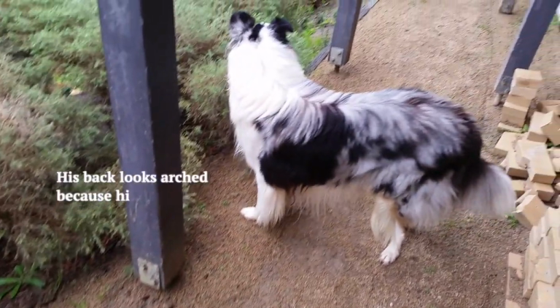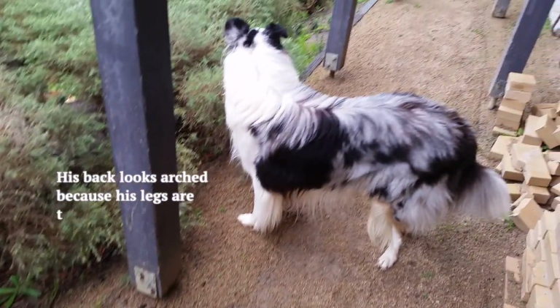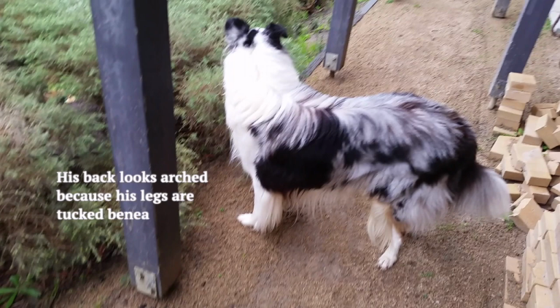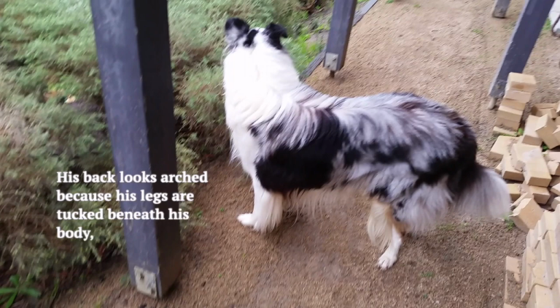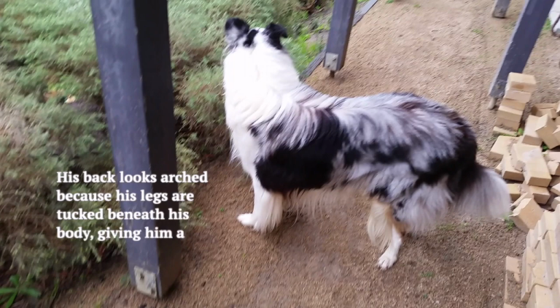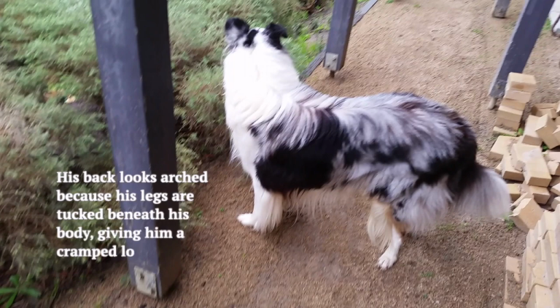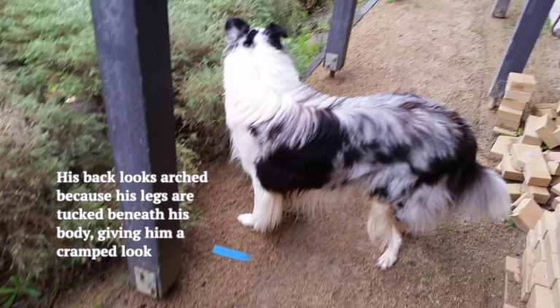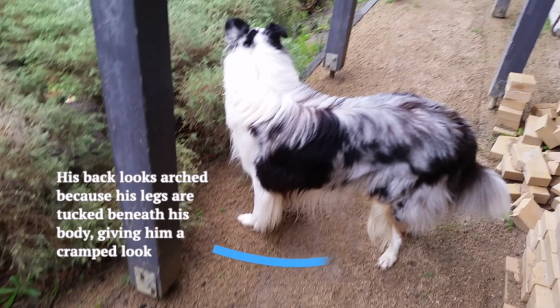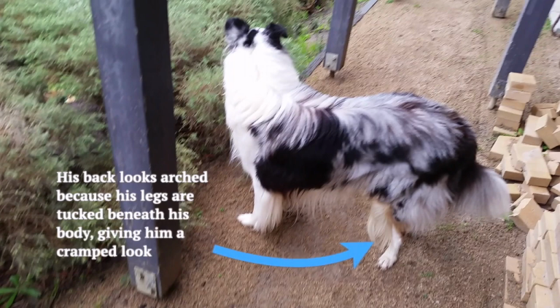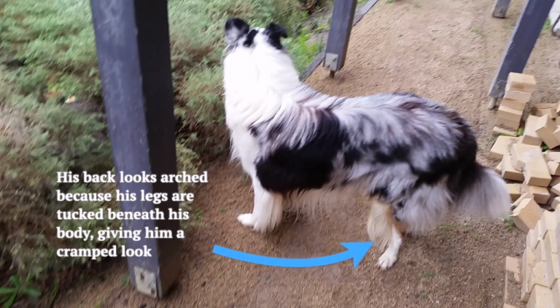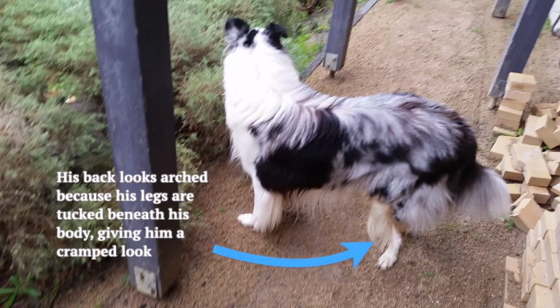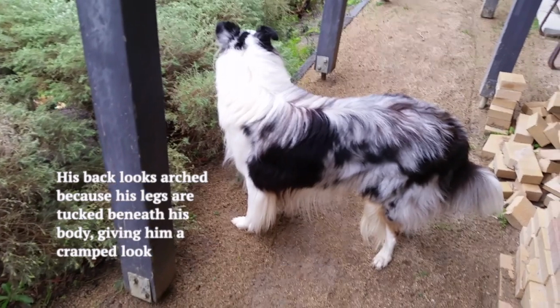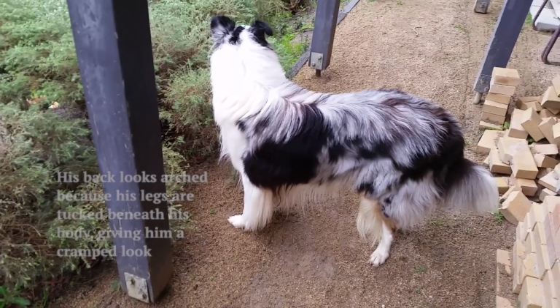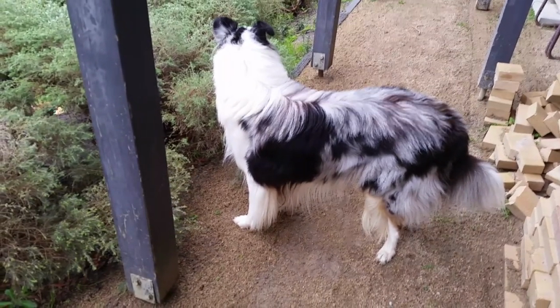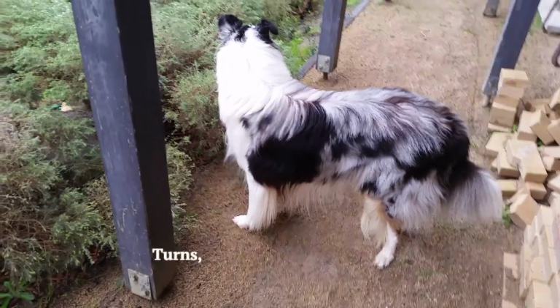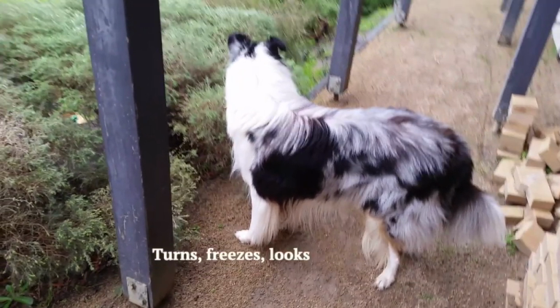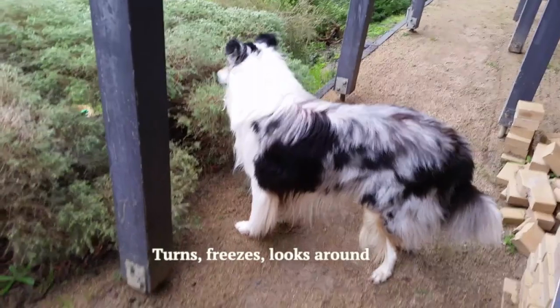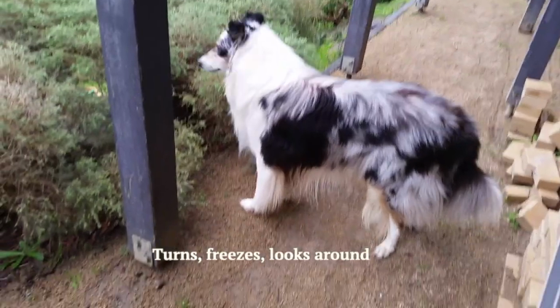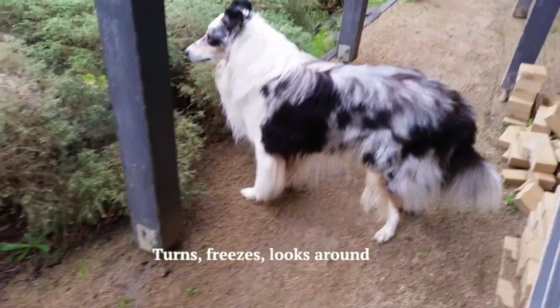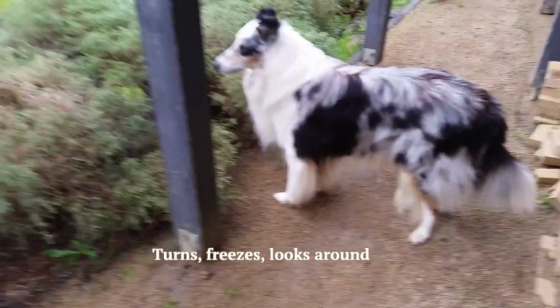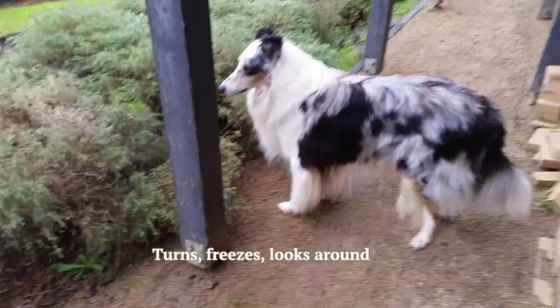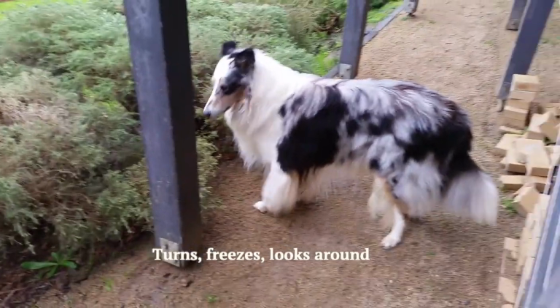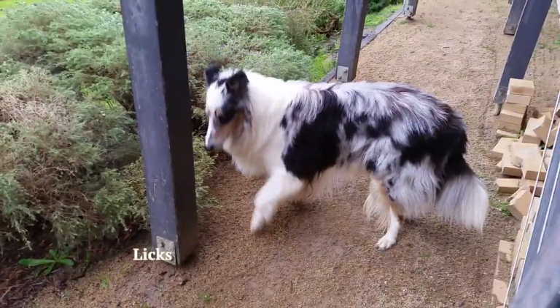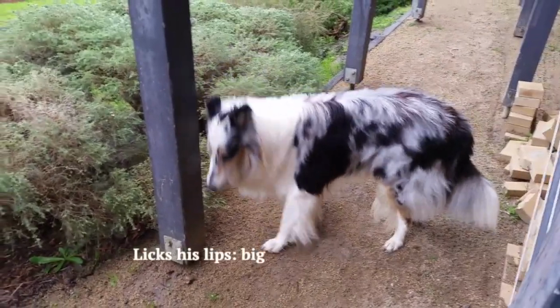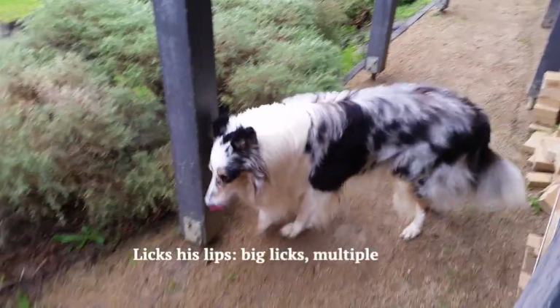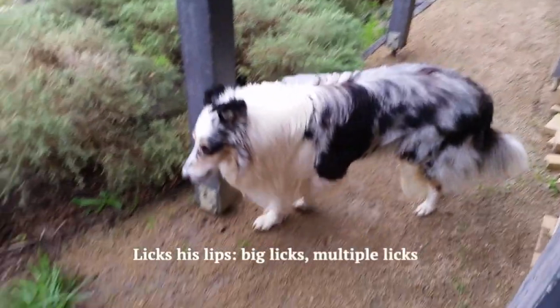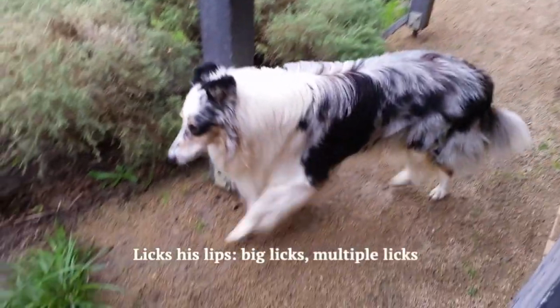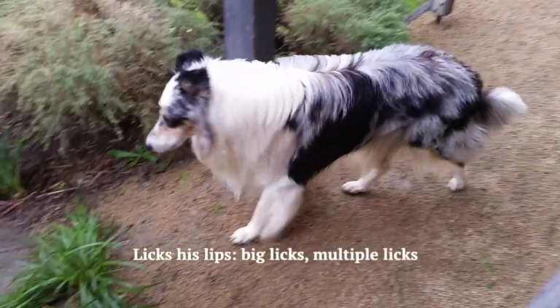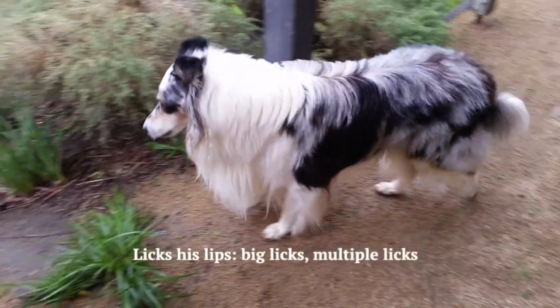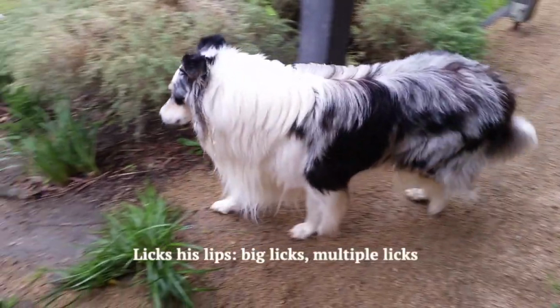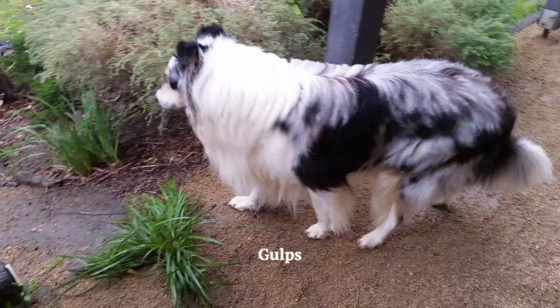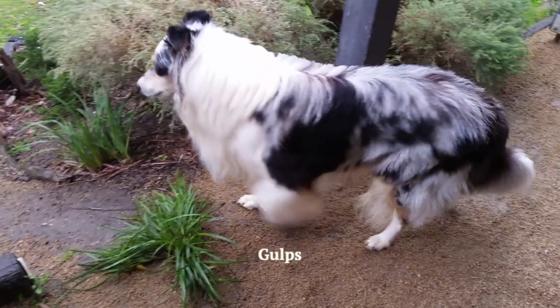Look at his back — how arched it is. That's because his legs are tucked beneath his body, which gives him a cramped look. He turns, freezes, looks around, licks his lips, gulps.